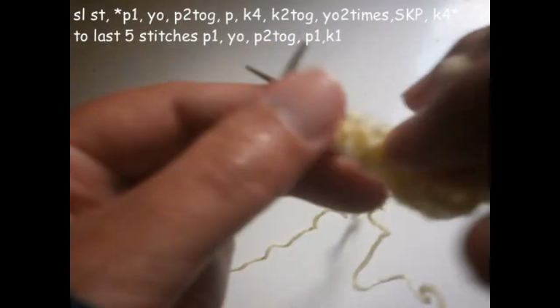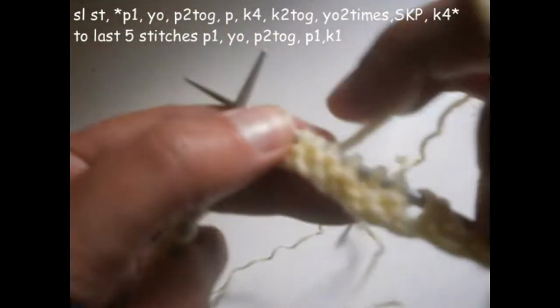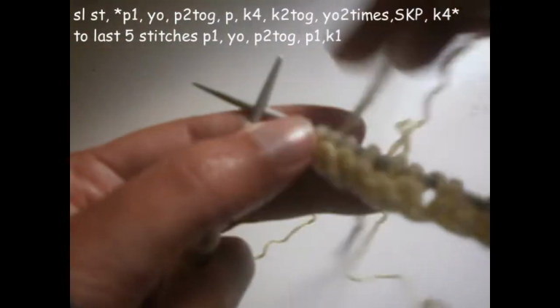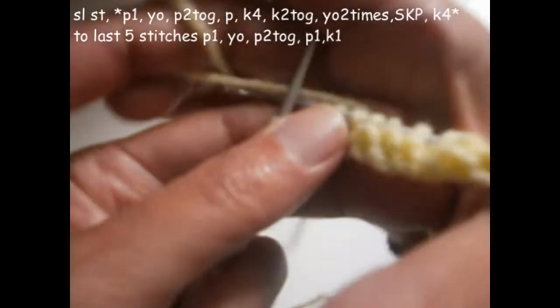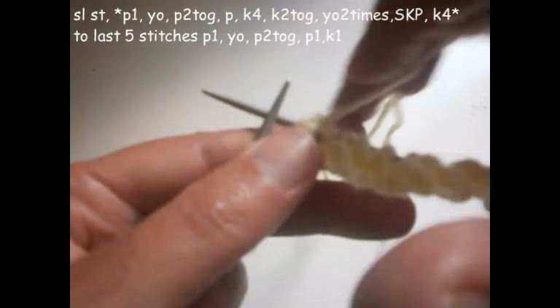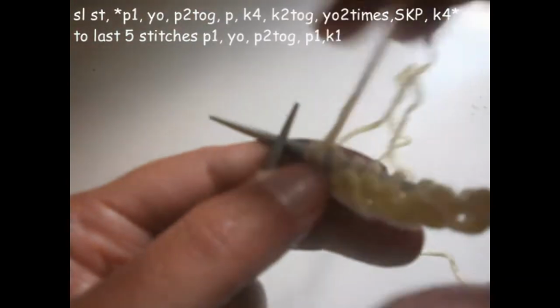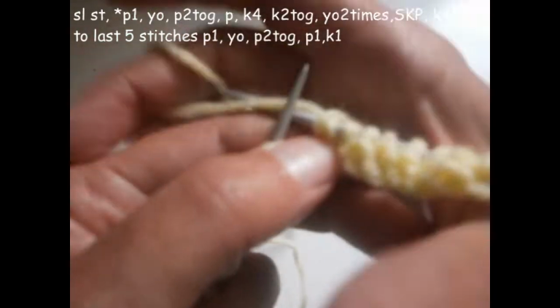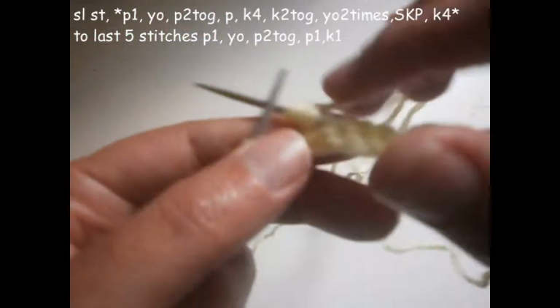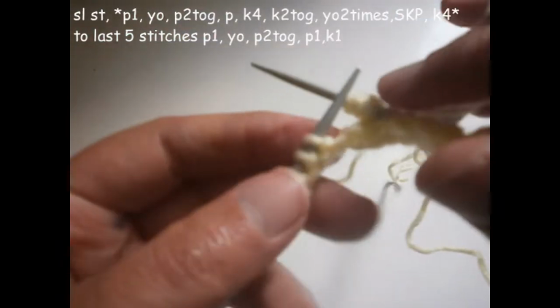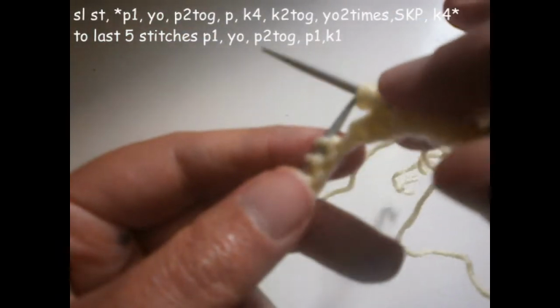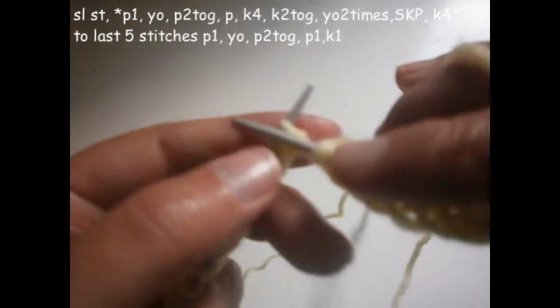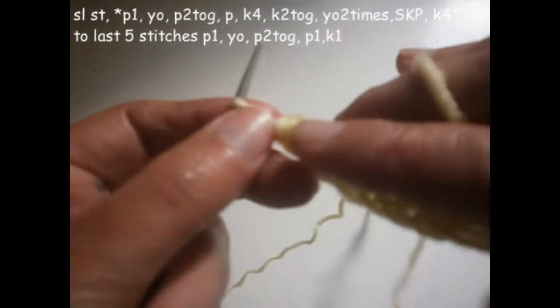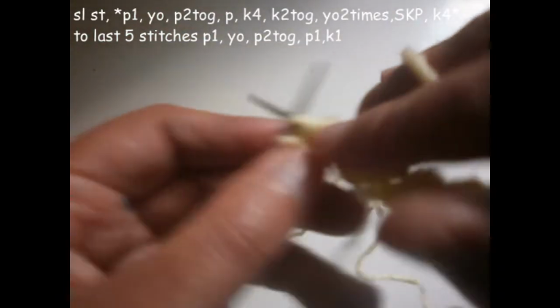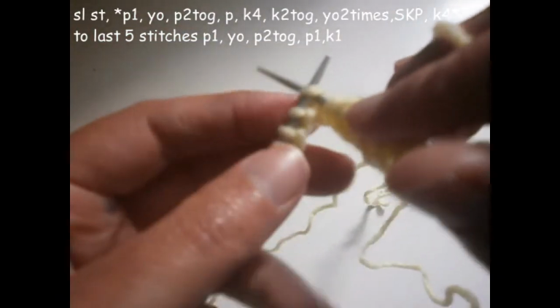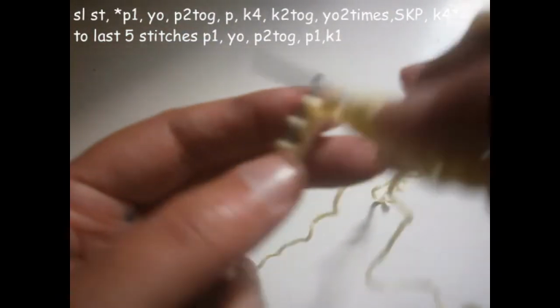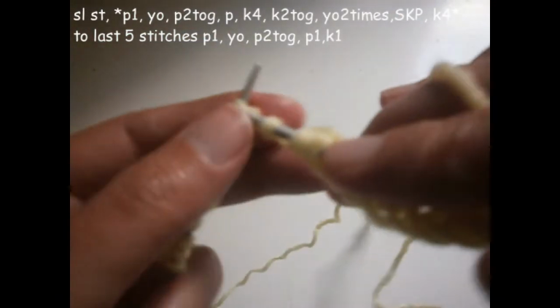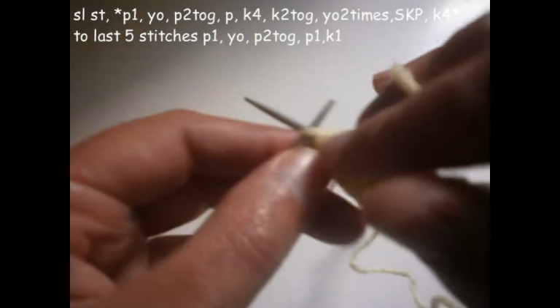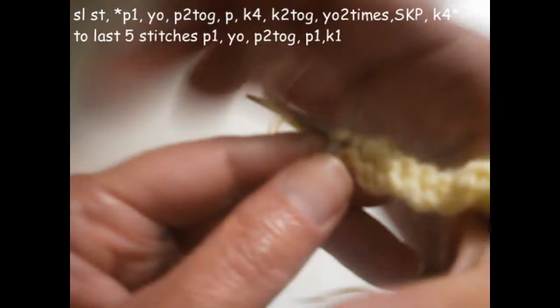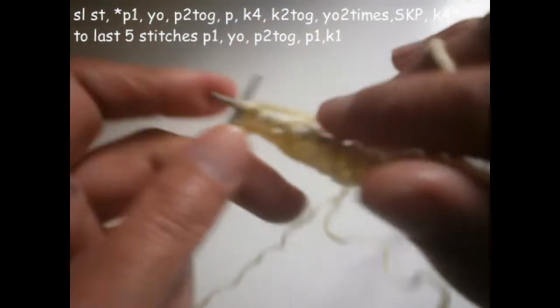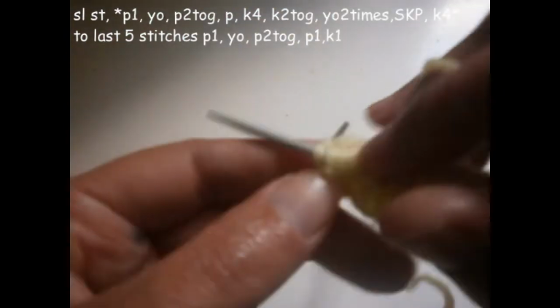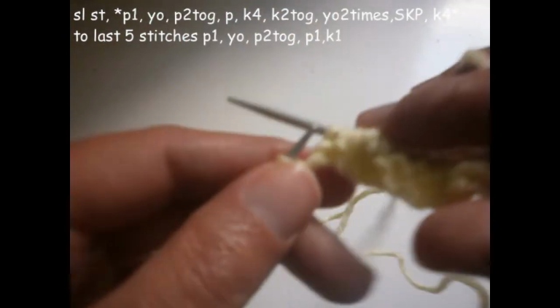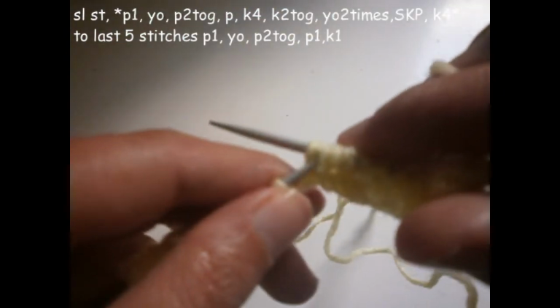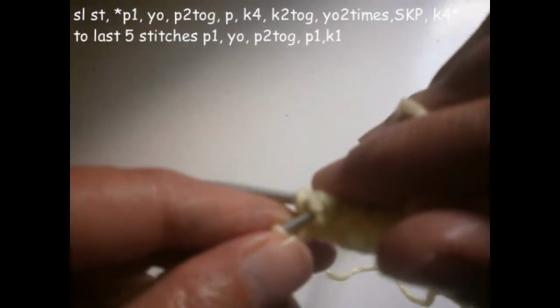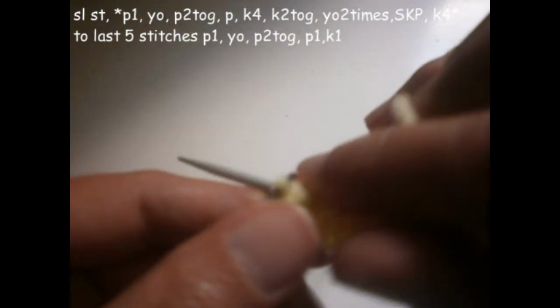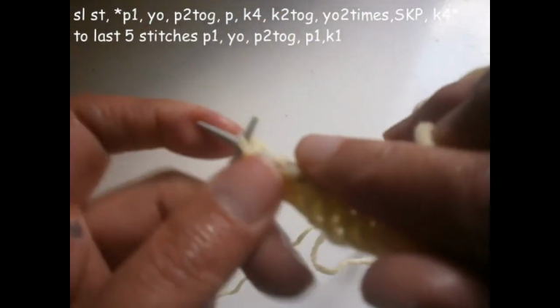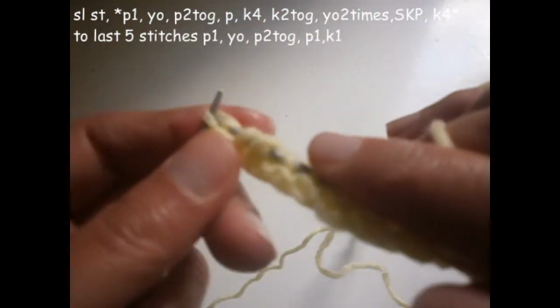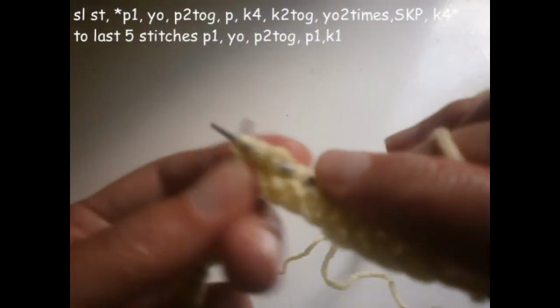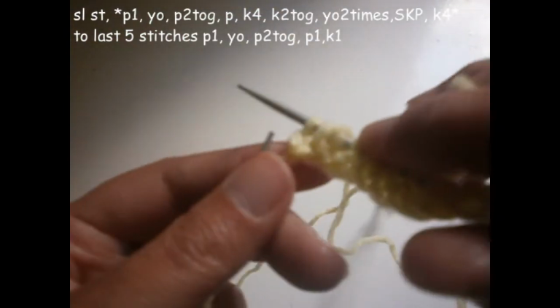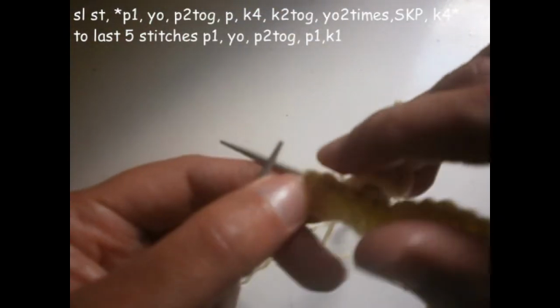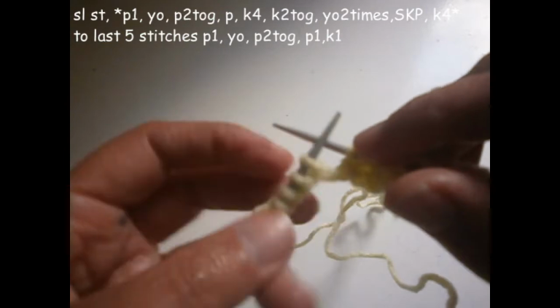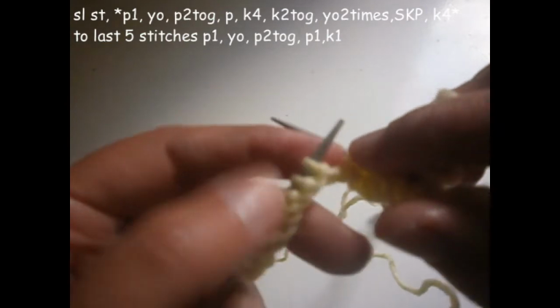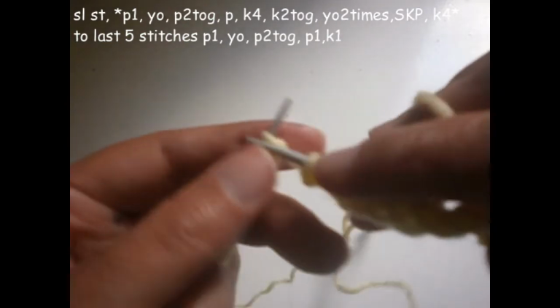And I turn the thread two times again on the needle — one and two. The next stitch I don't knit it; I knit the next one and I pull it over the one that I knitted like this.